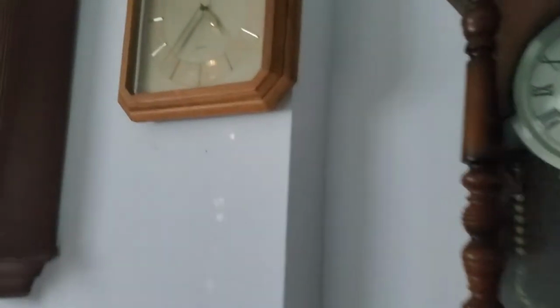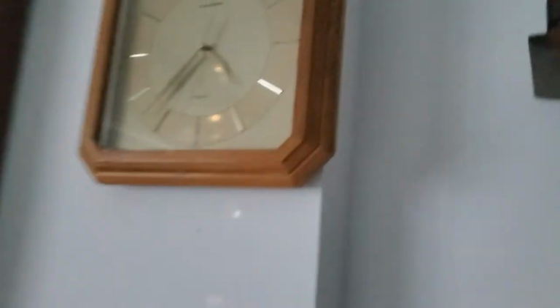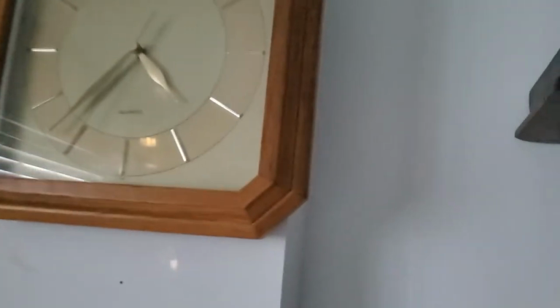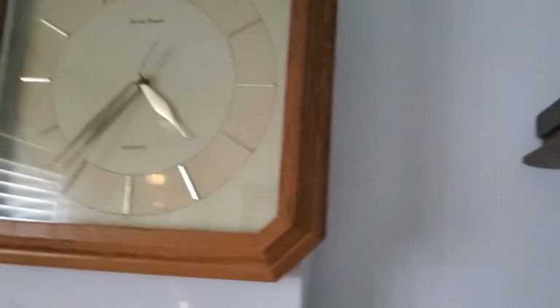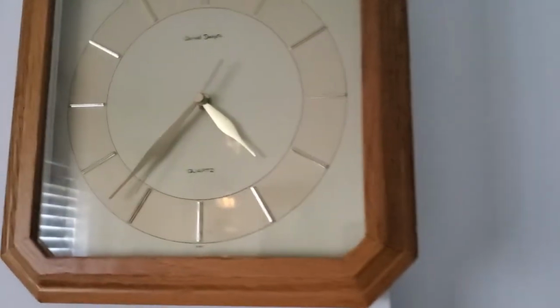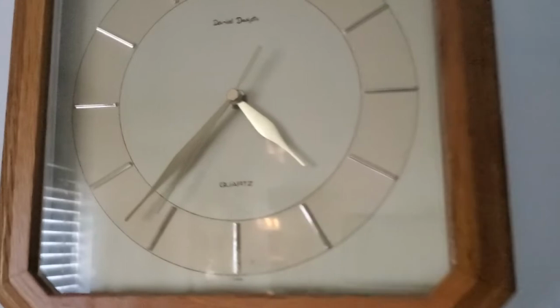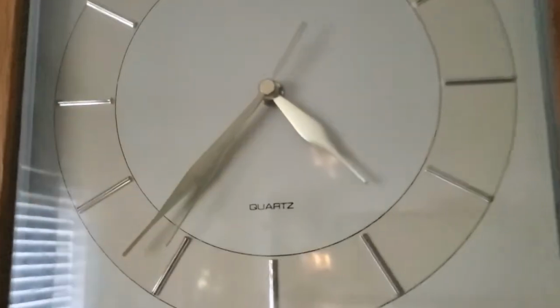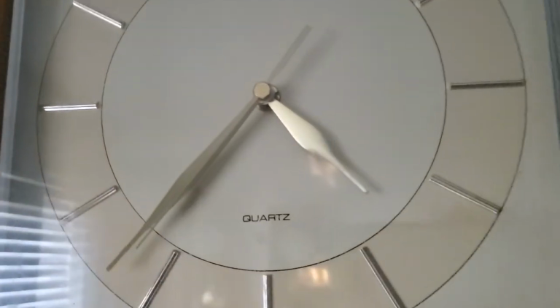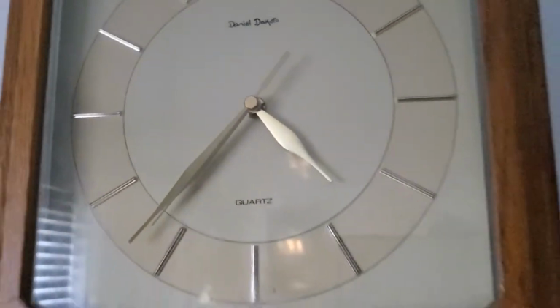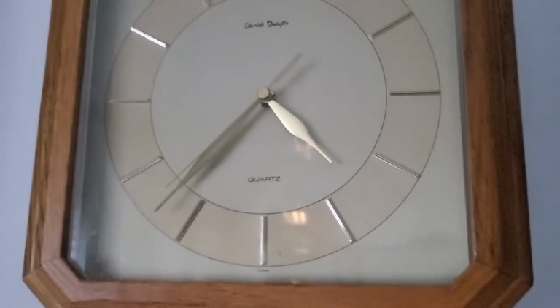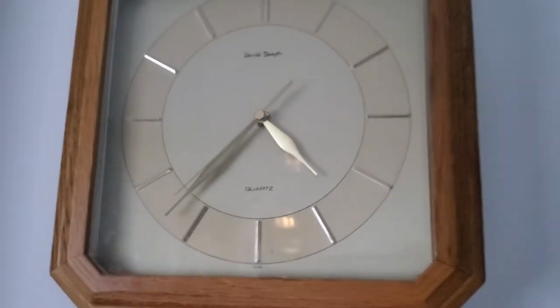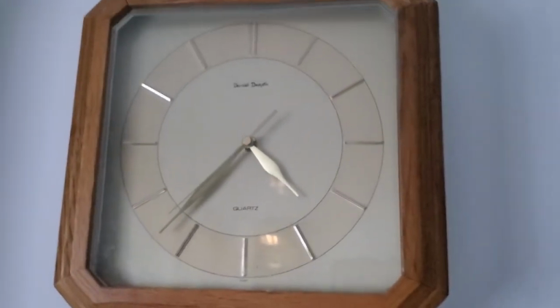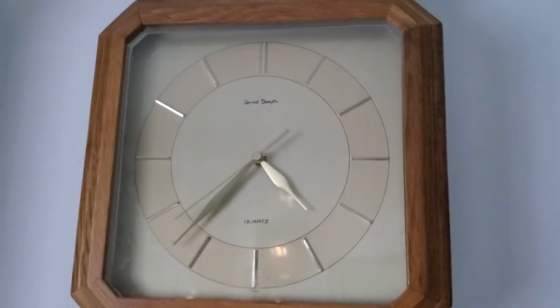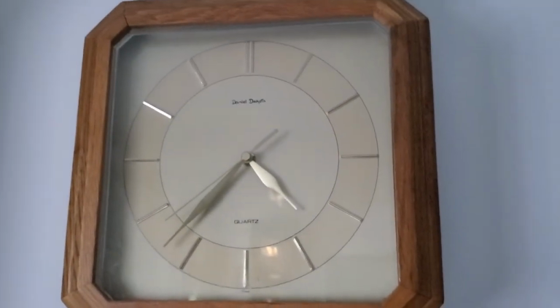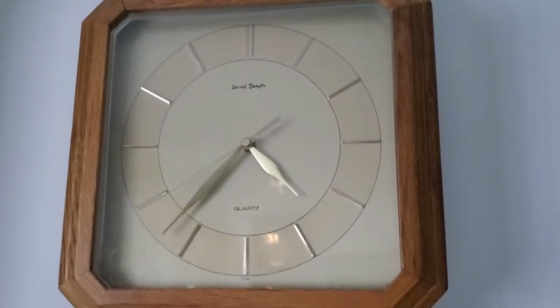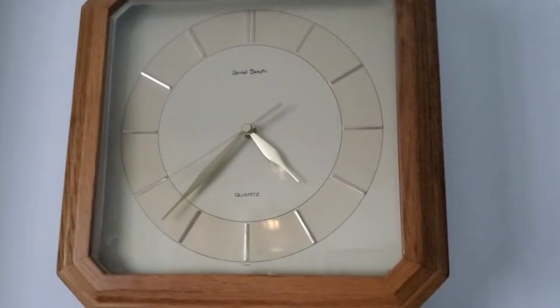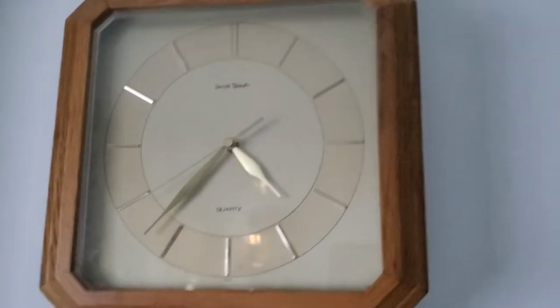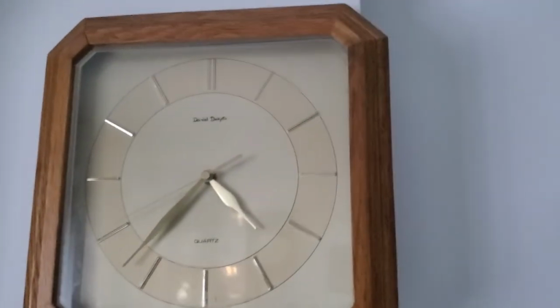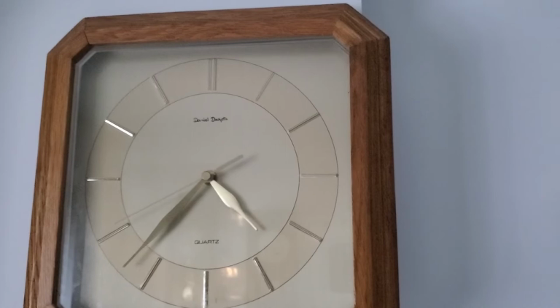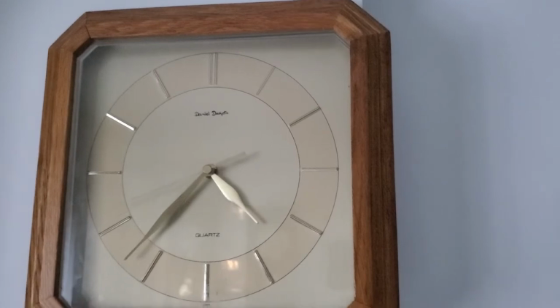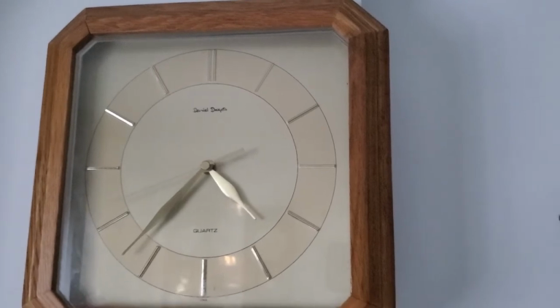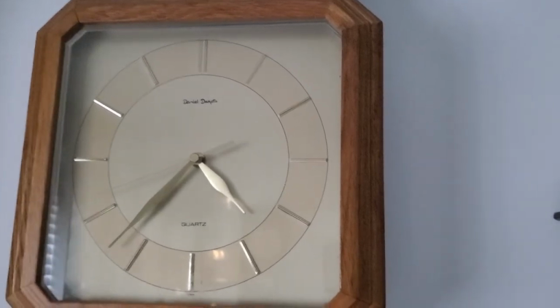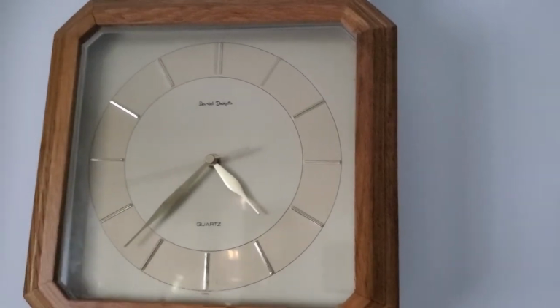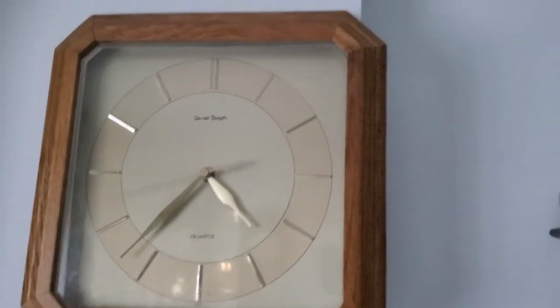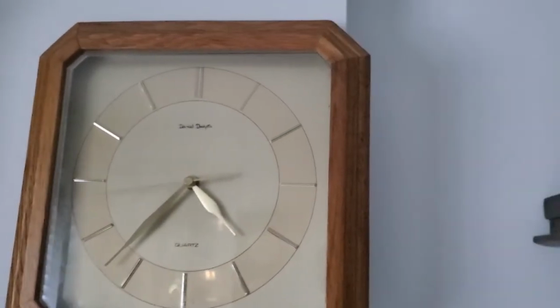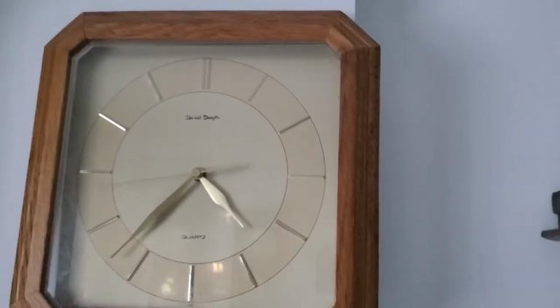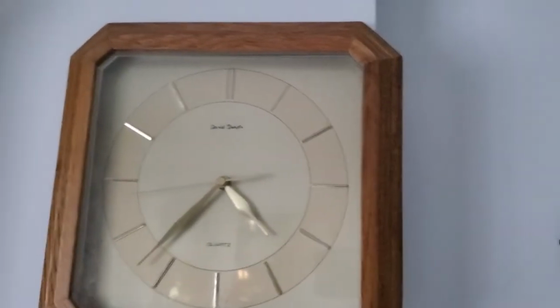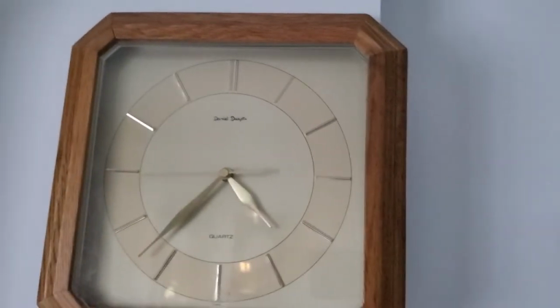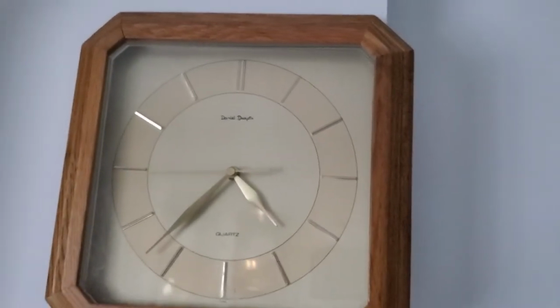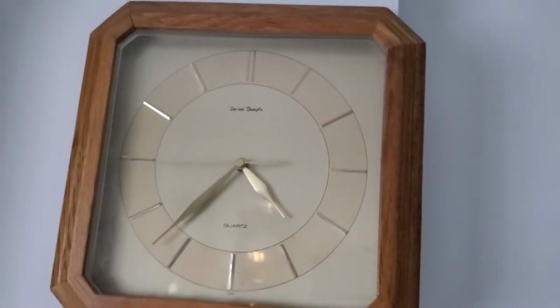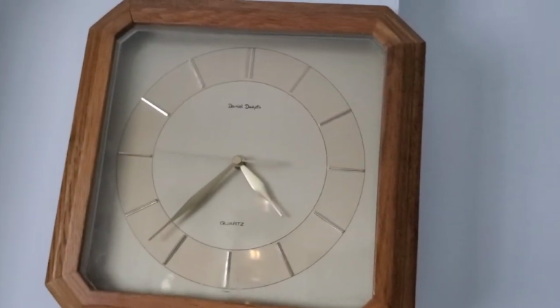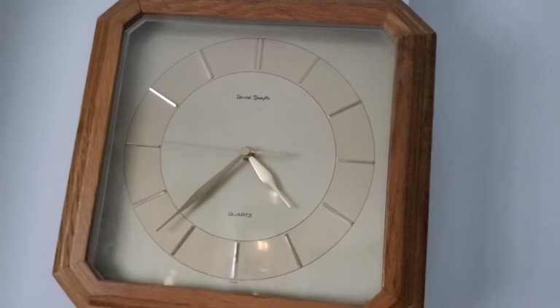Moving on, we got this Daniel Dakota wall clock — I have two of them, but one of them is off the wall right now, I have to put it back up. This one I got at a thrift store — I got both of them at a thrift store, because it looked like they just went together.